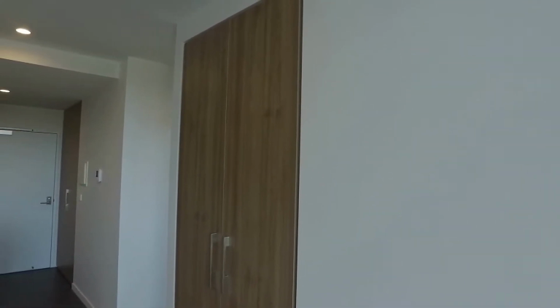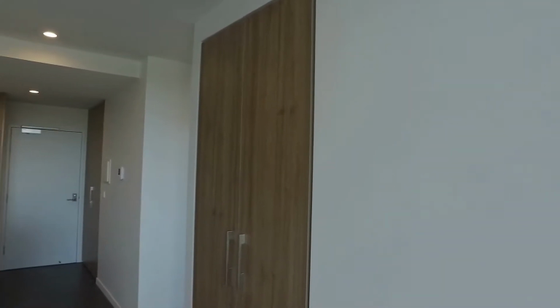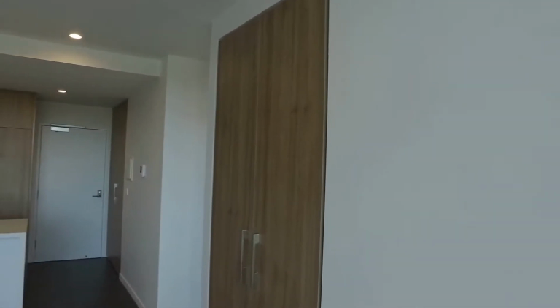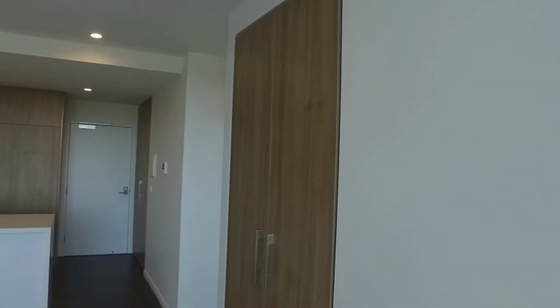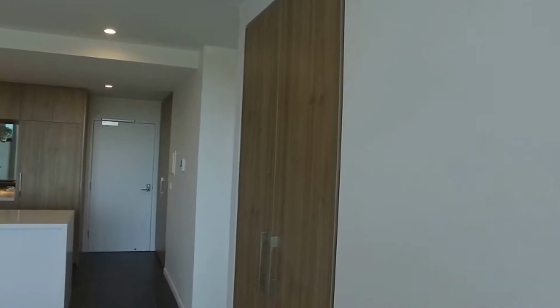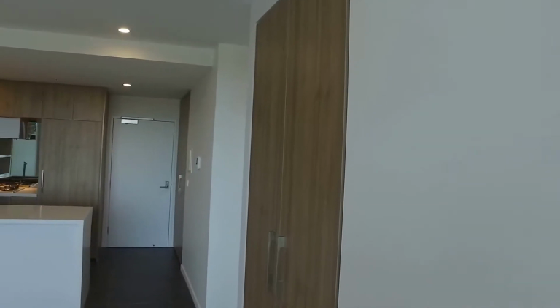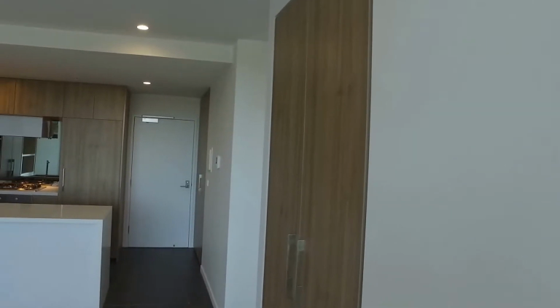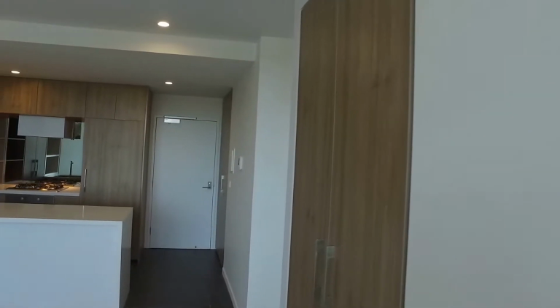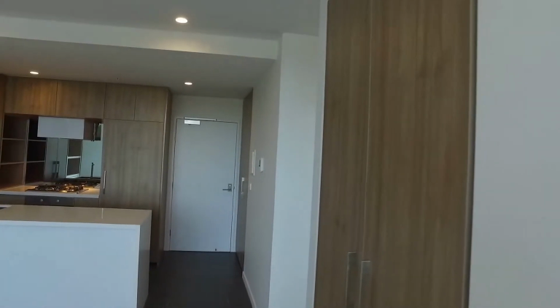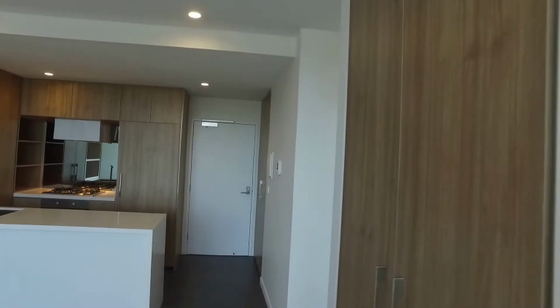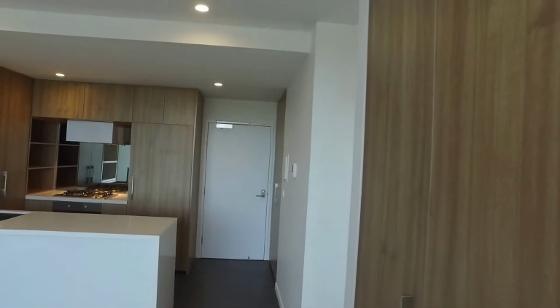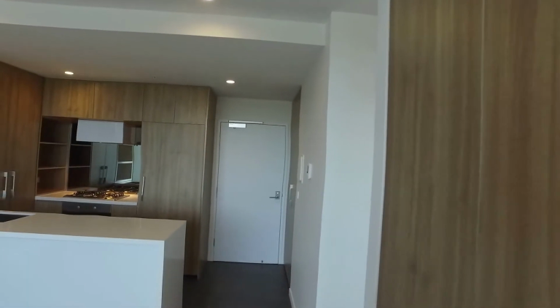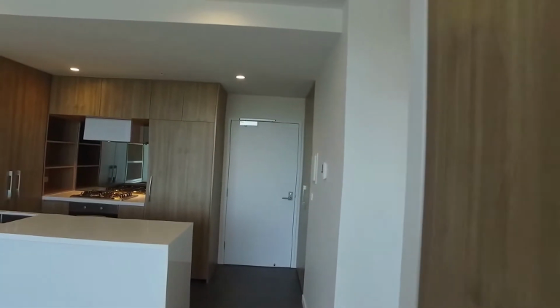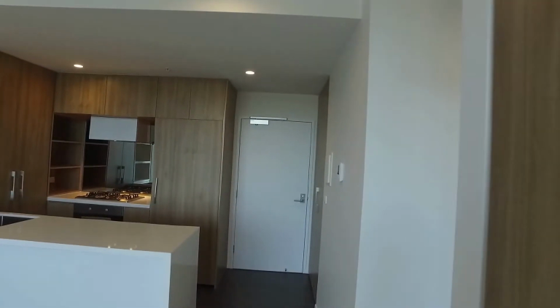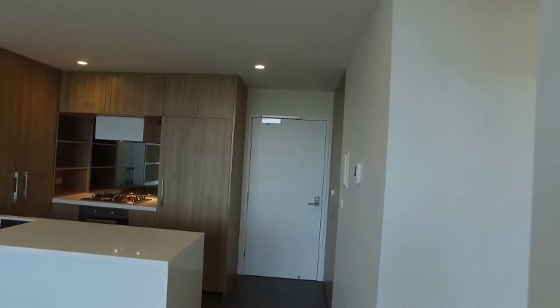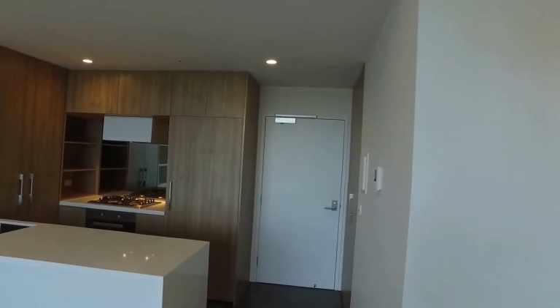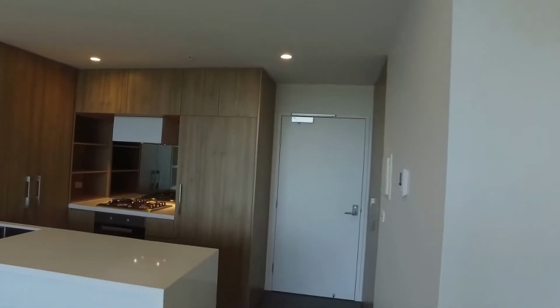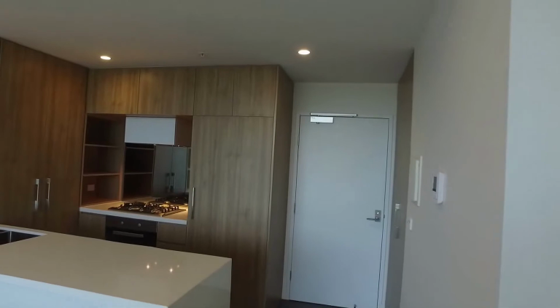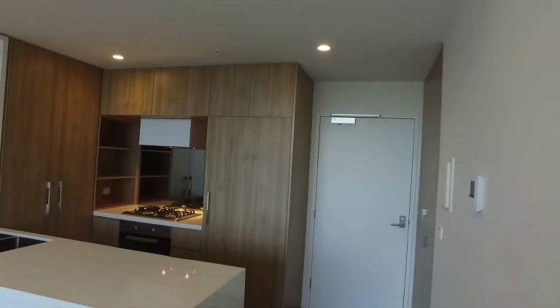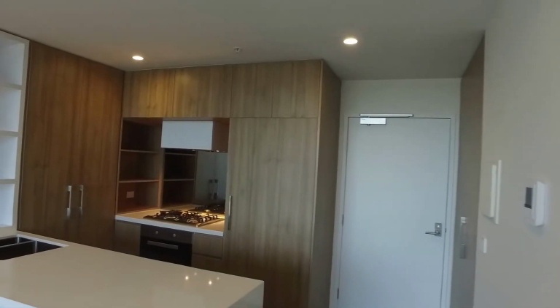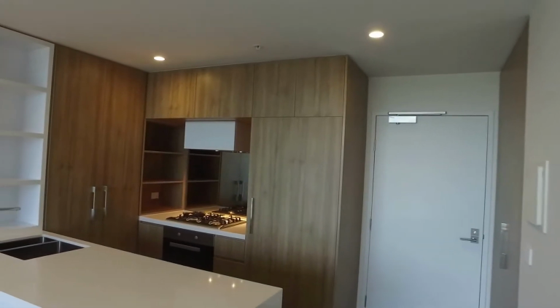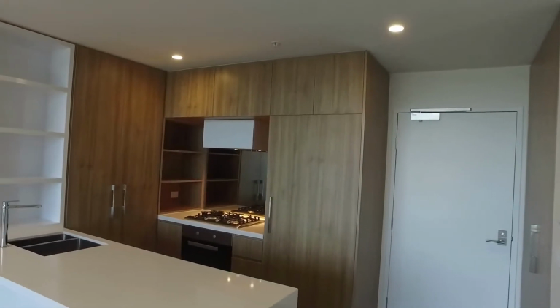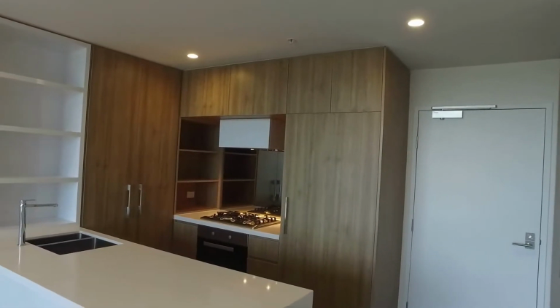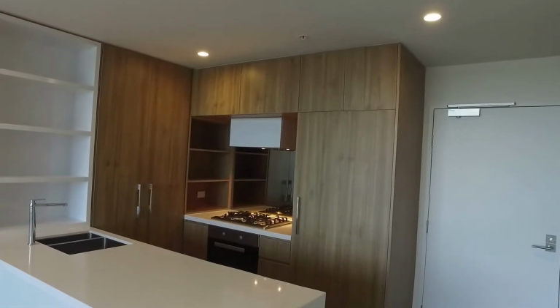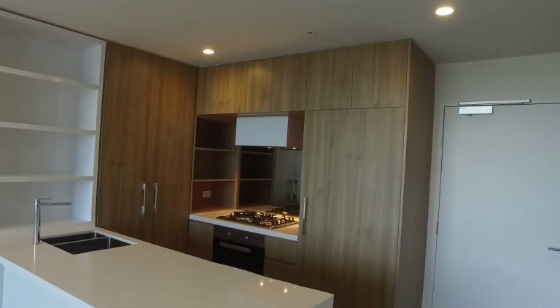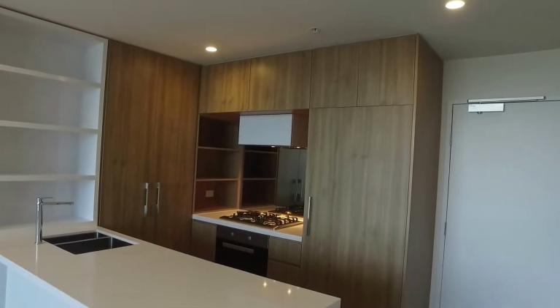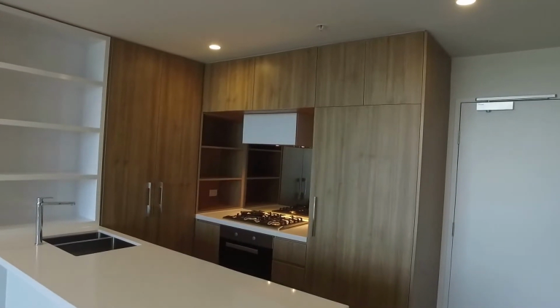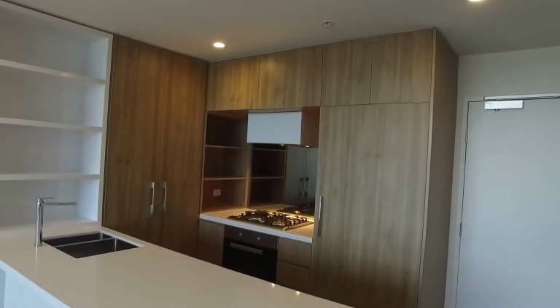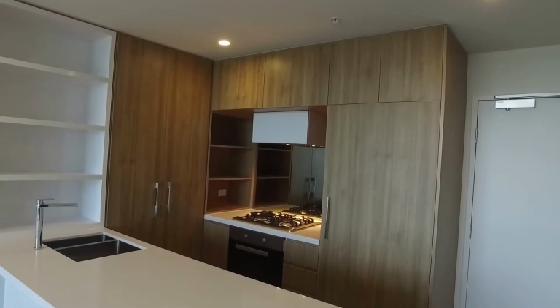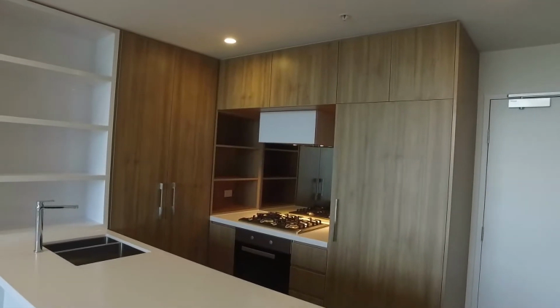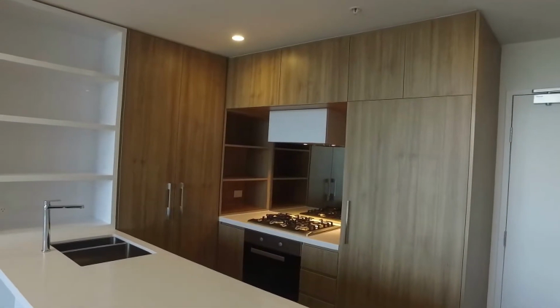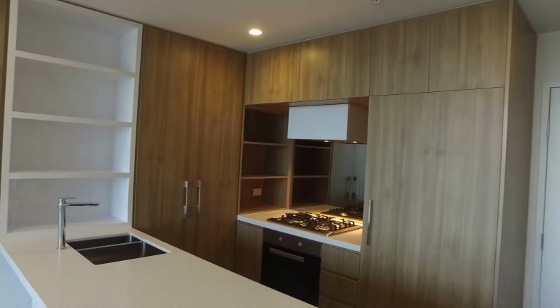So let's begin the tour. We'll start off in the kitchen. As you can see you've got plenty of storage throughout, a stone bench top, and gas cooking appliances.